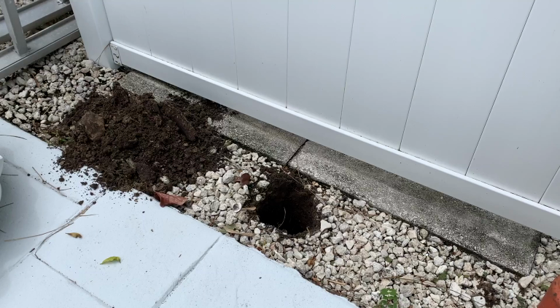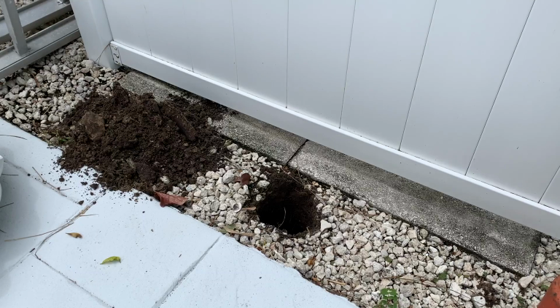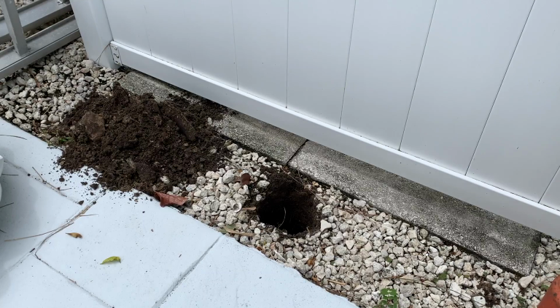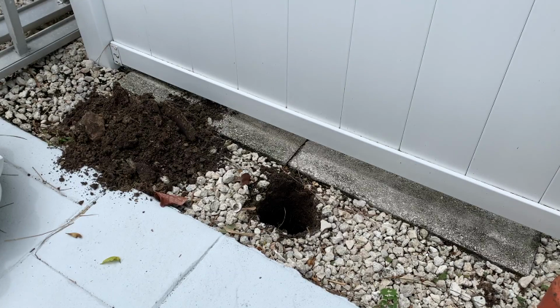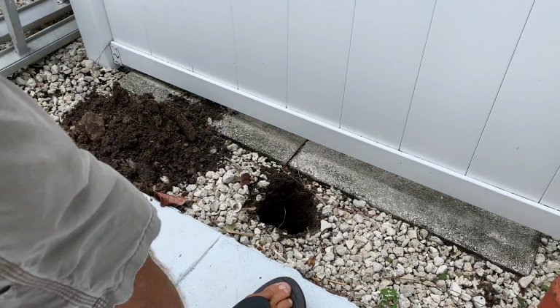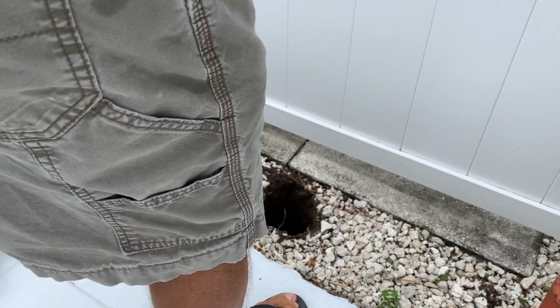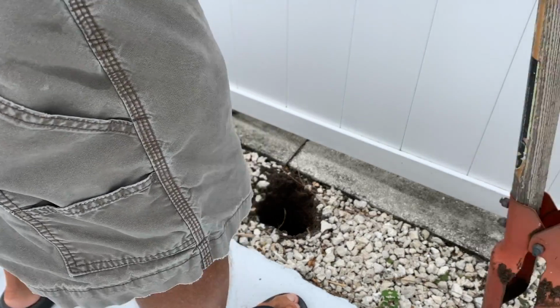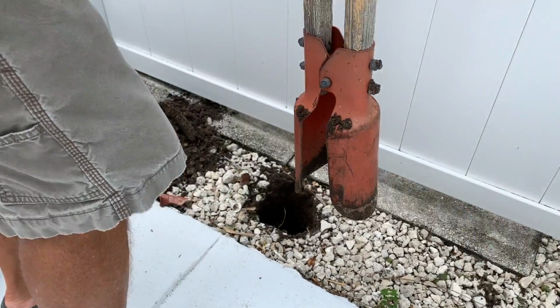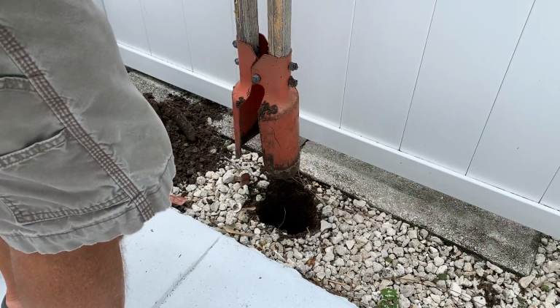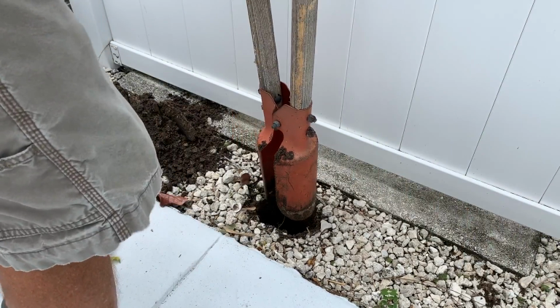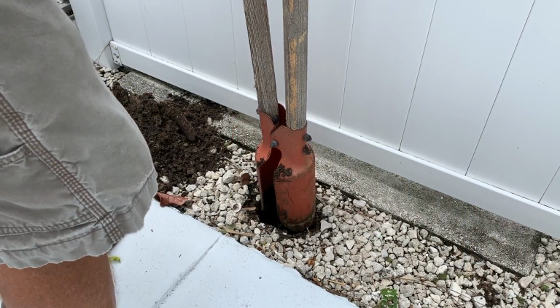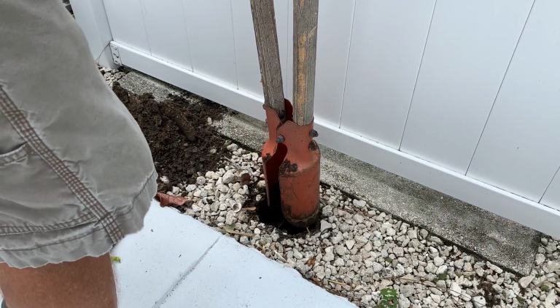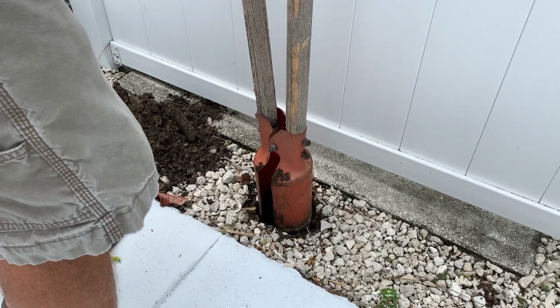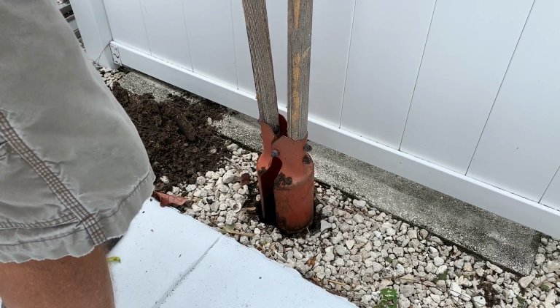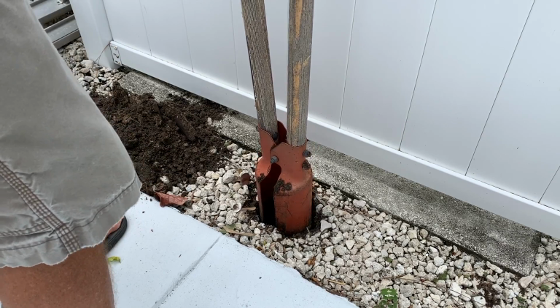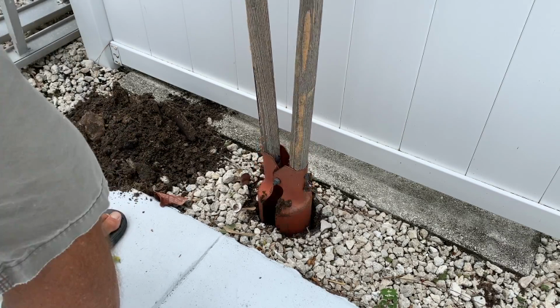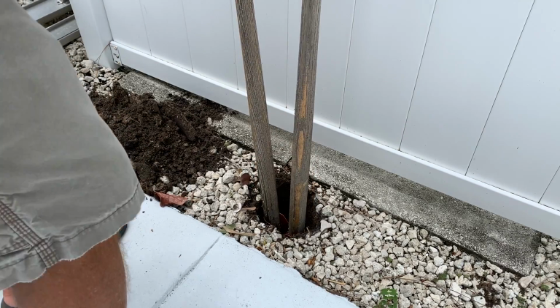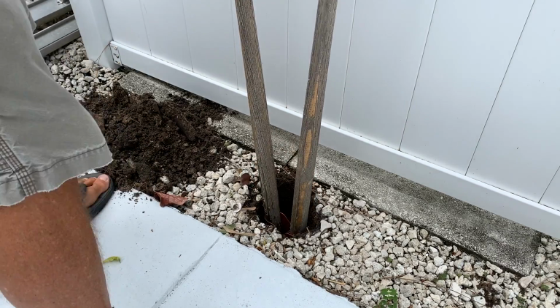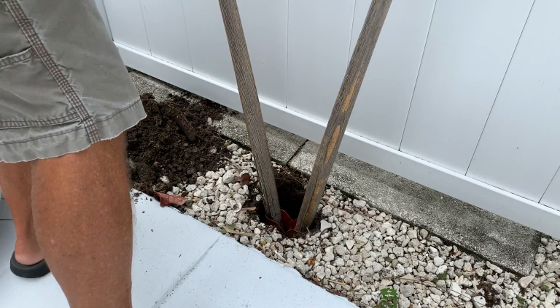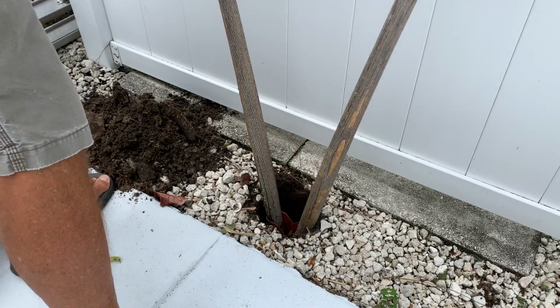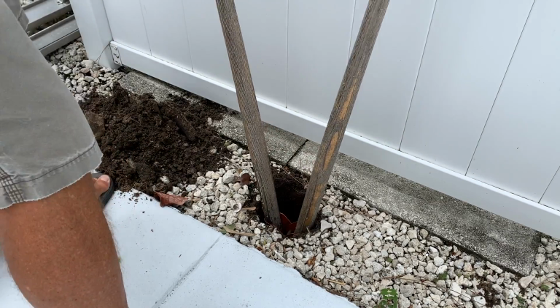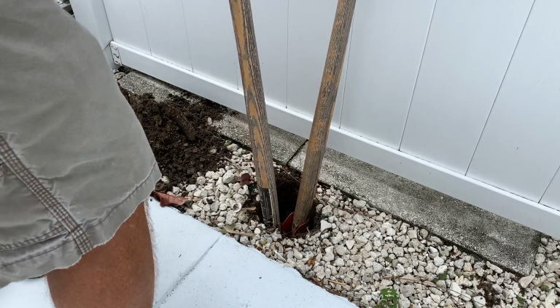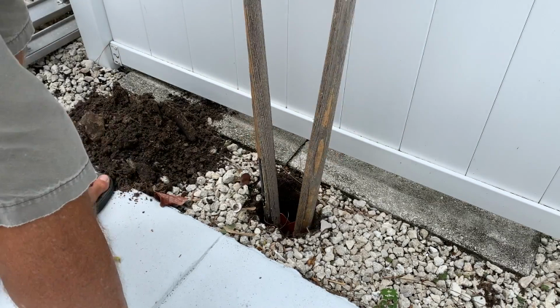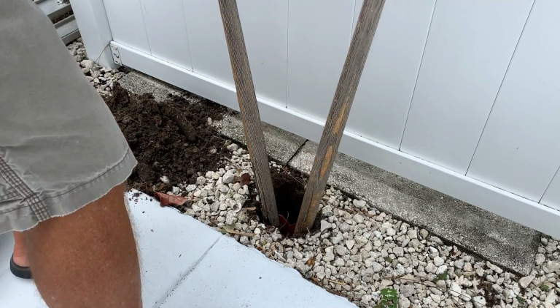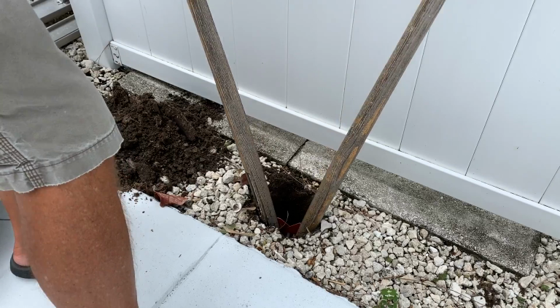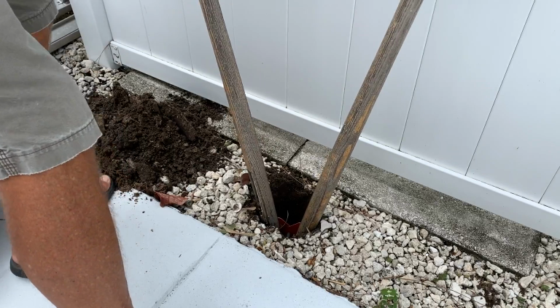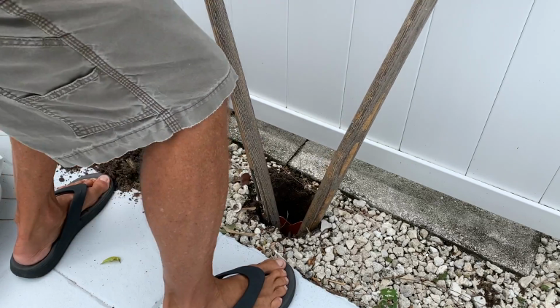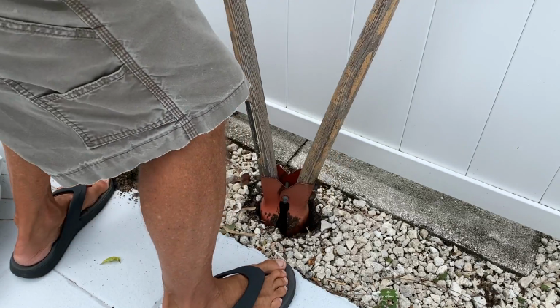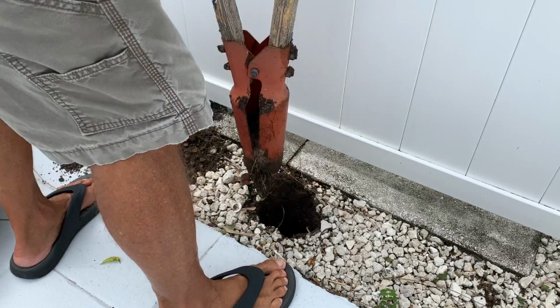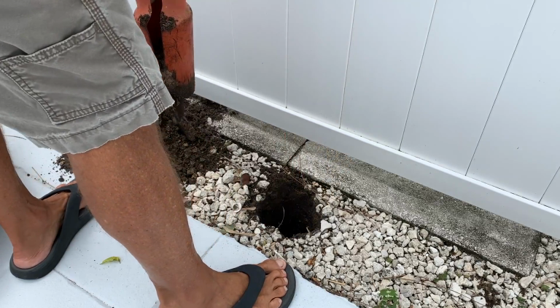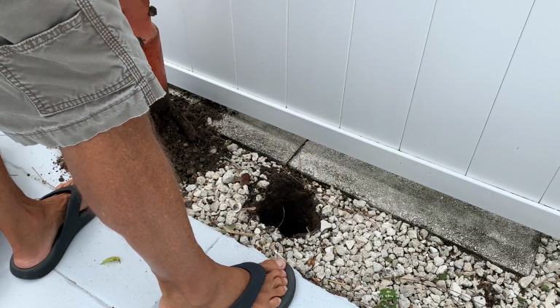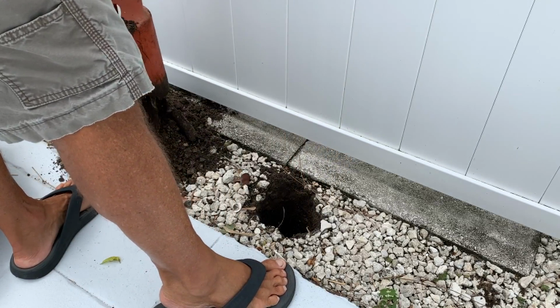Okay so this is how to use a post hole digger. We already started this hole here and we're going to expand it to the circumference of the hole, drive it down and then you're going to twist it a little bit like this and pinch it and pull it up and dump it.